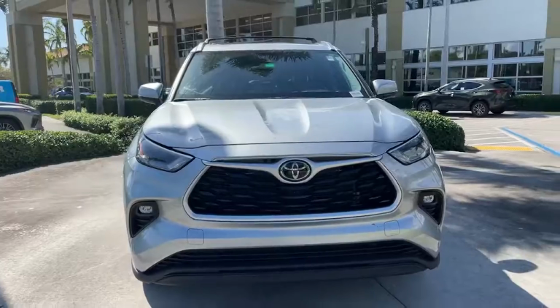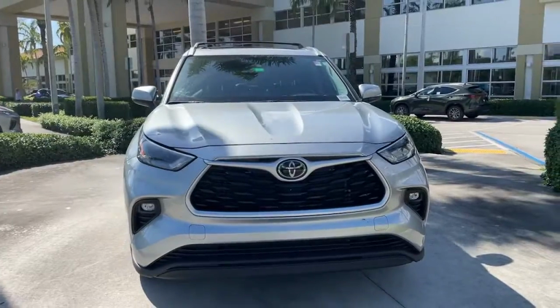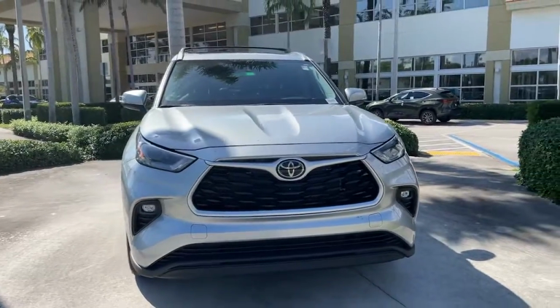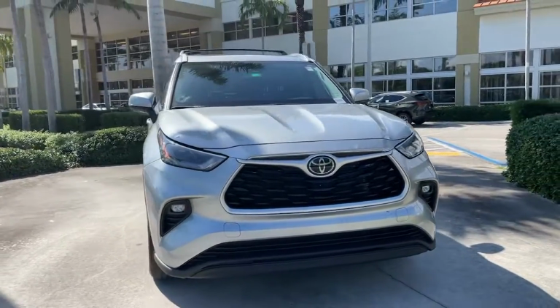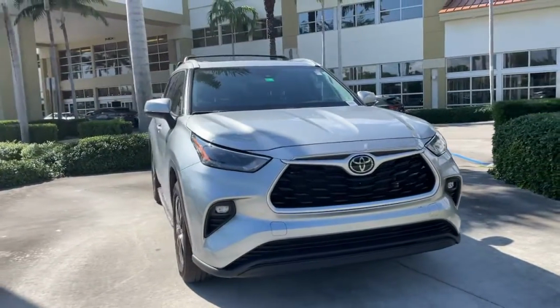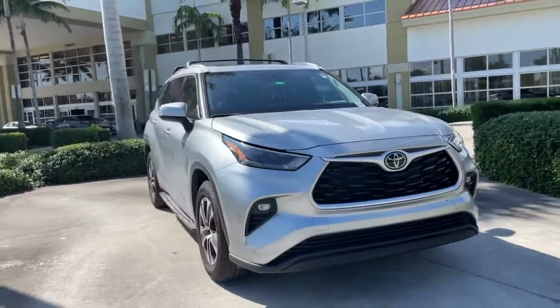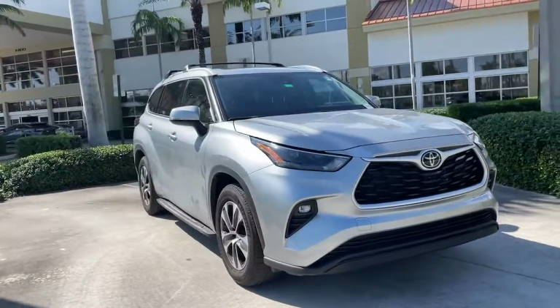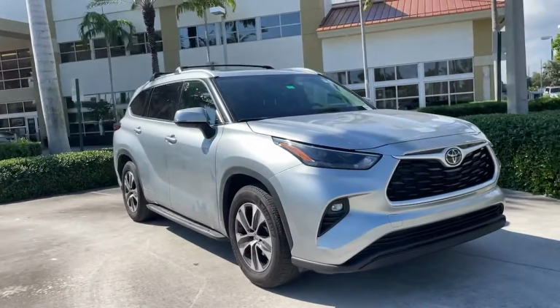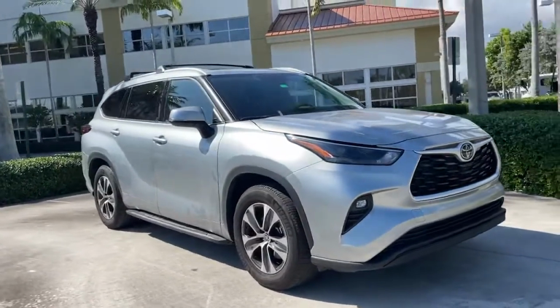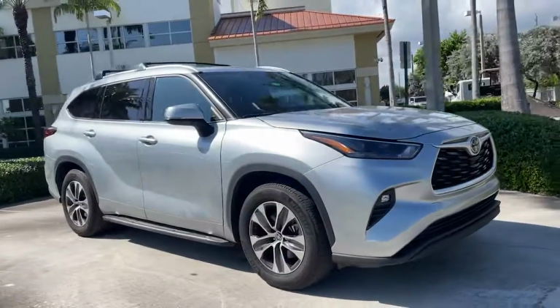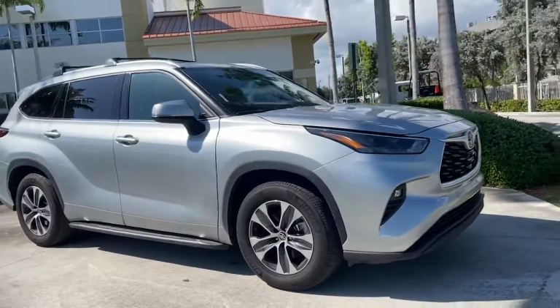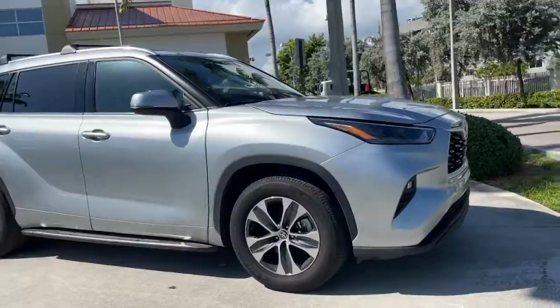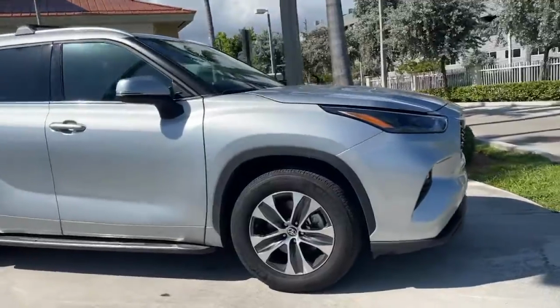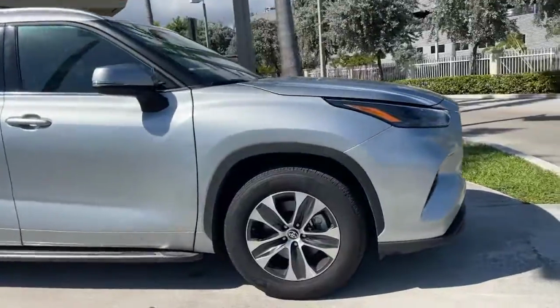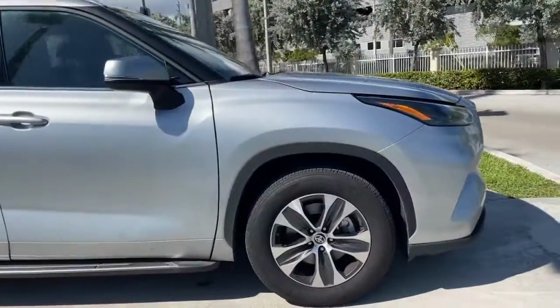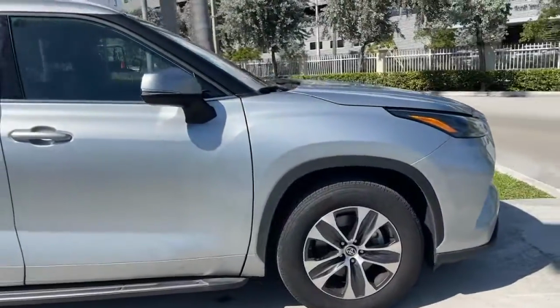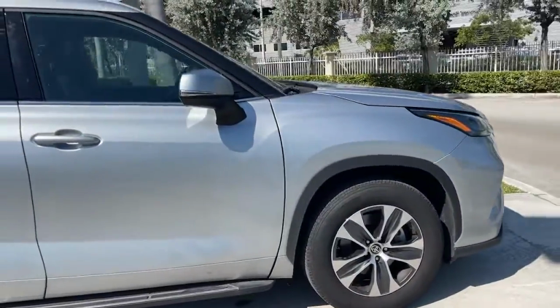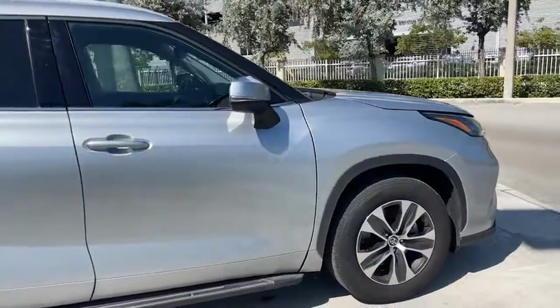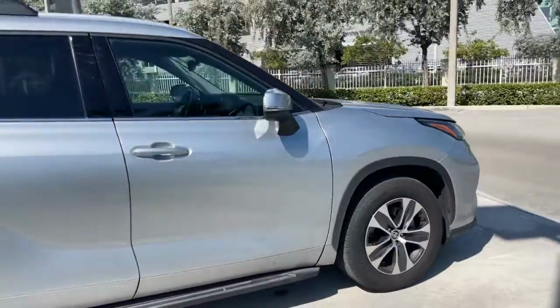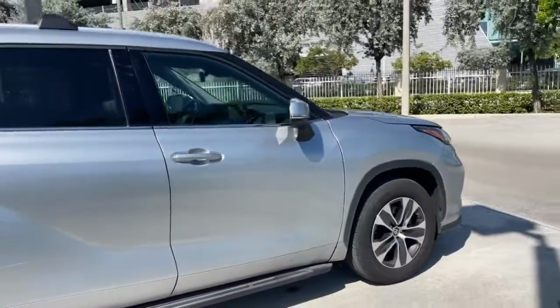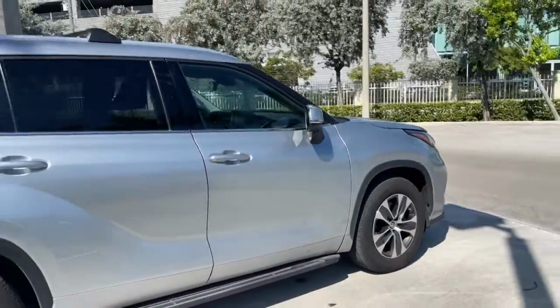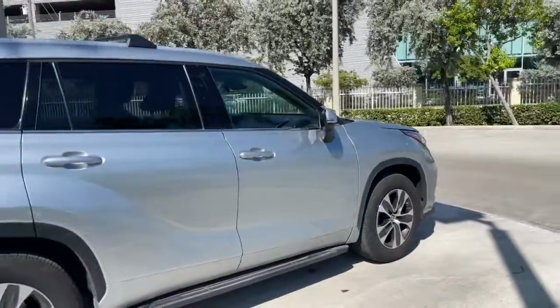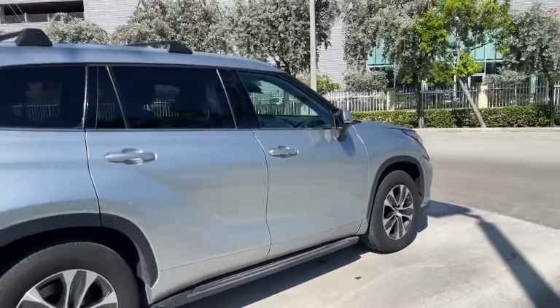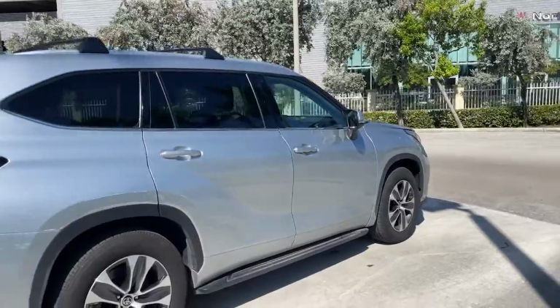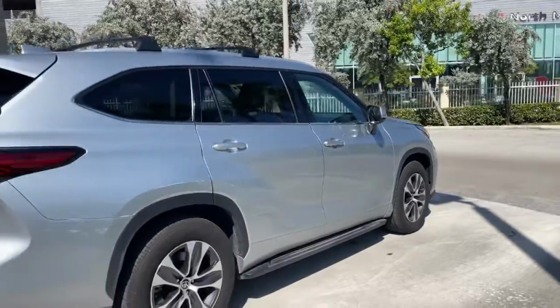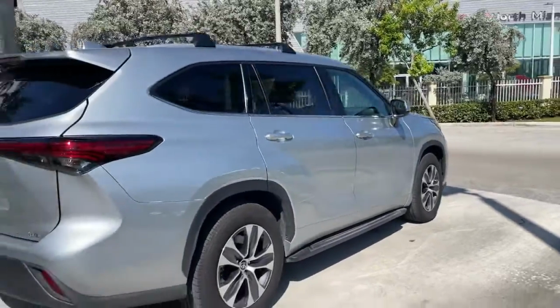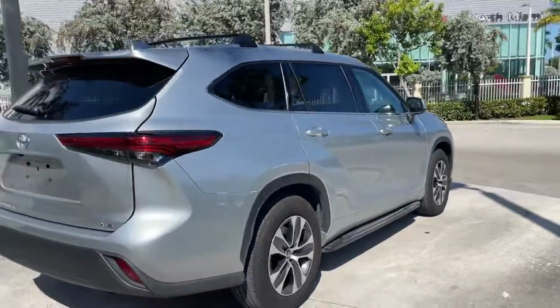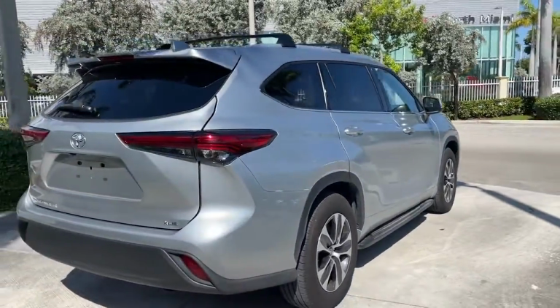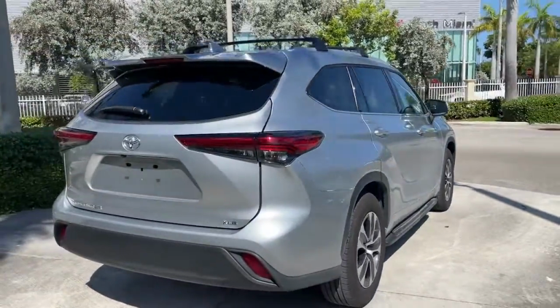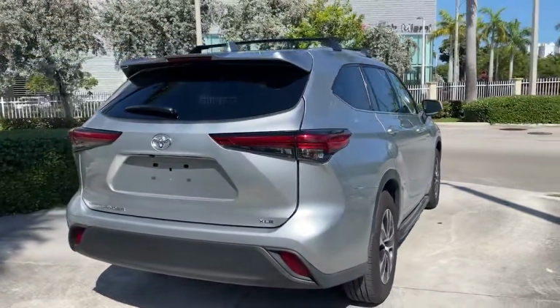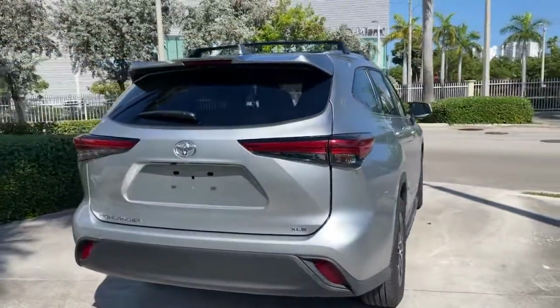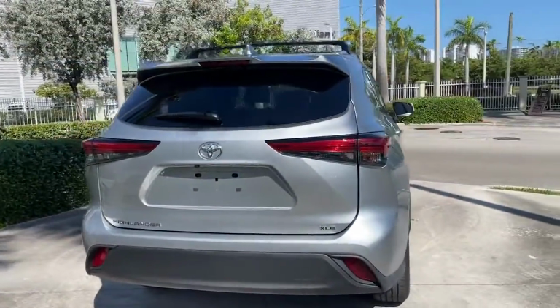Can you see yourself in the 2022 Toyota Highlander? With less than 20,000 miles on the odometer, this vehicle provides excellent value. Give your family this spacious, efficient Highlander and start building your road trip memories.